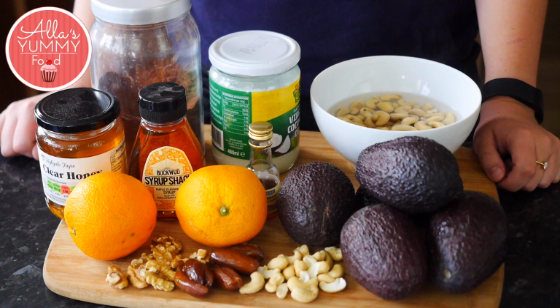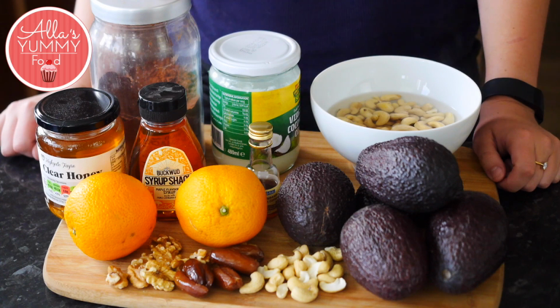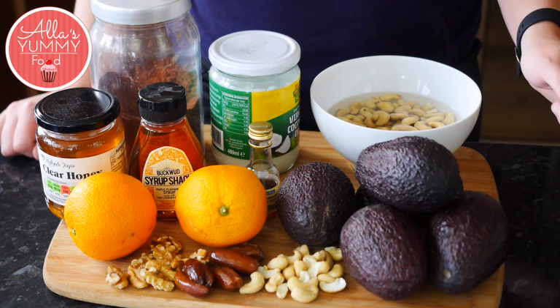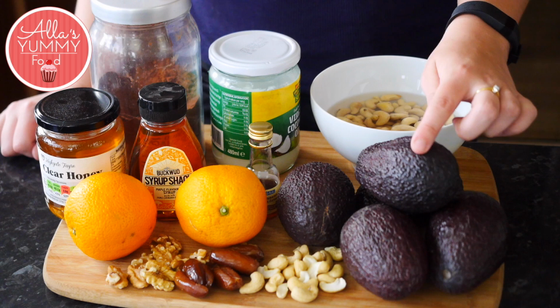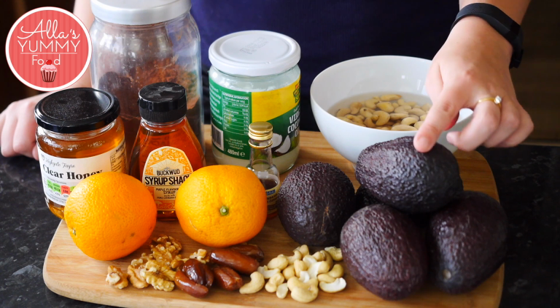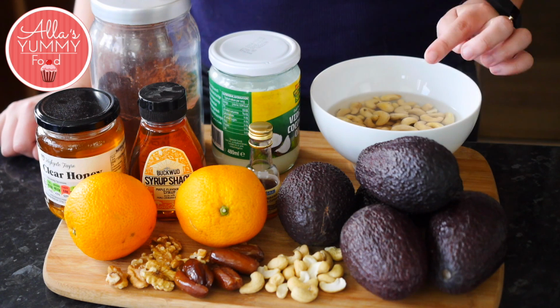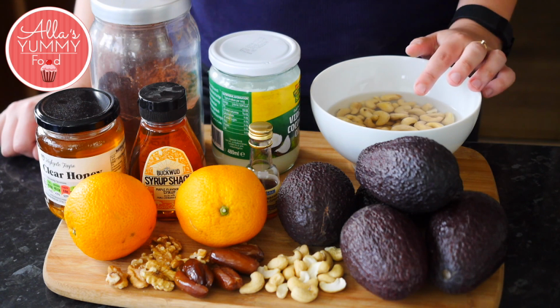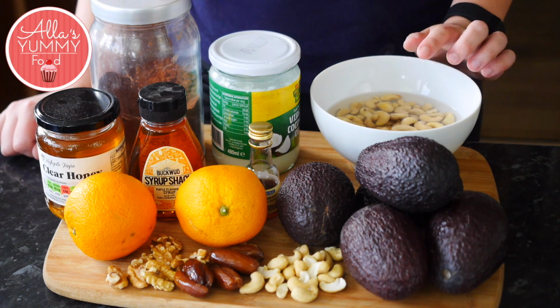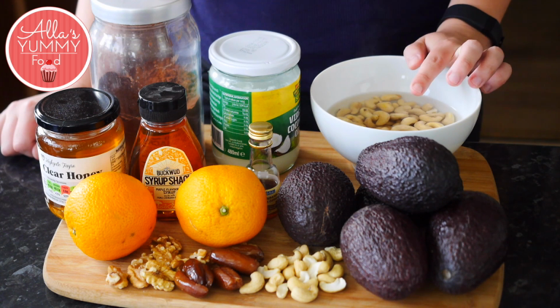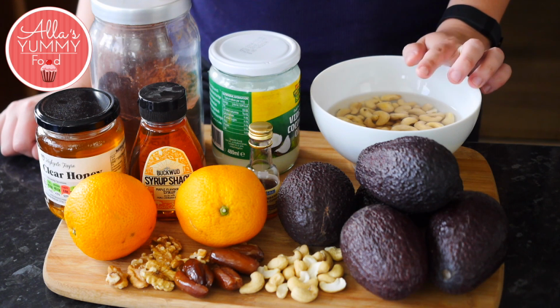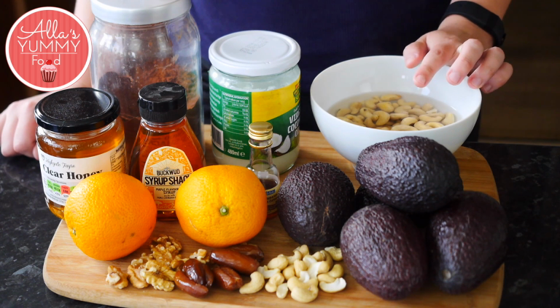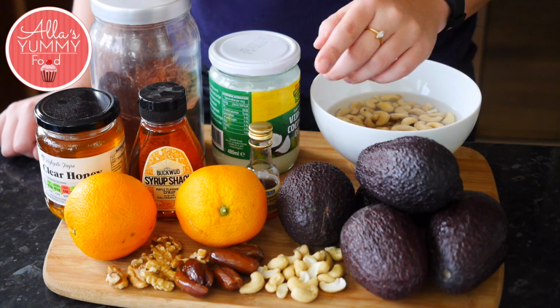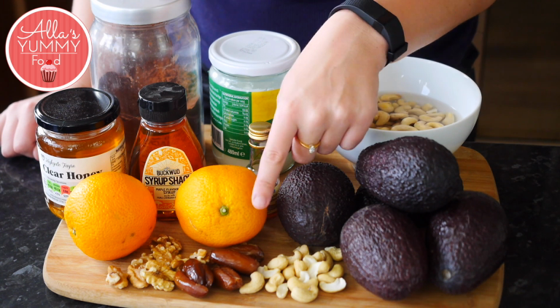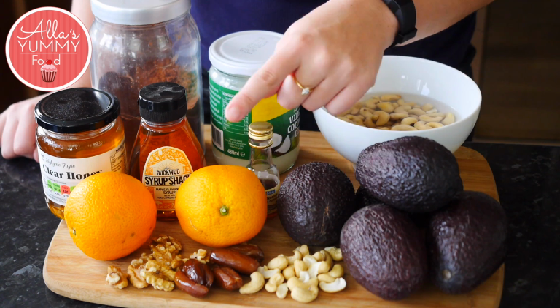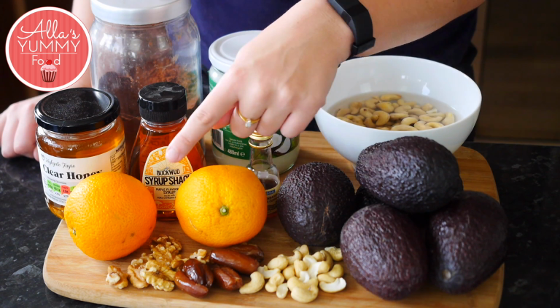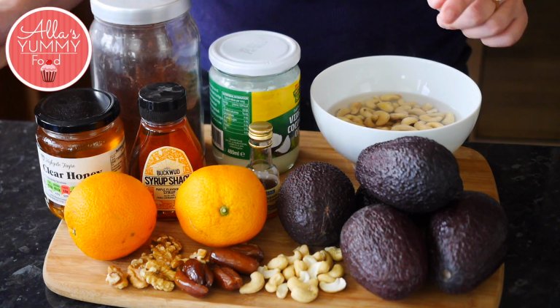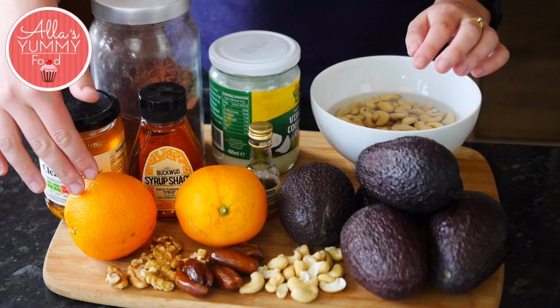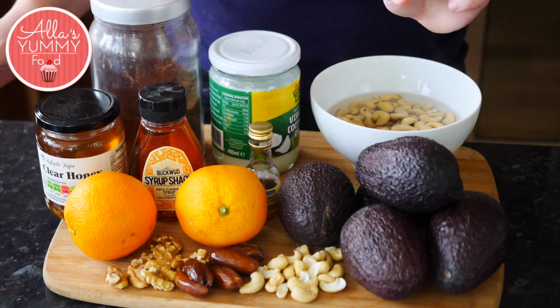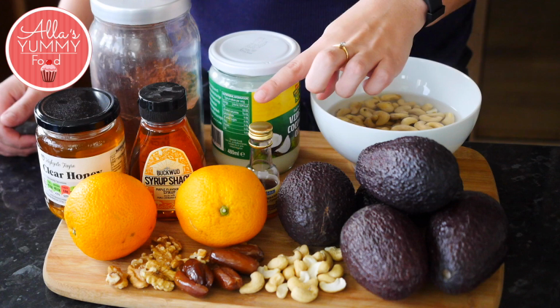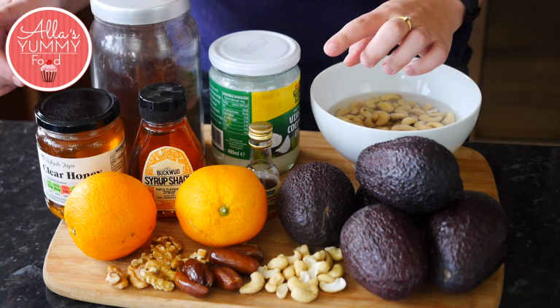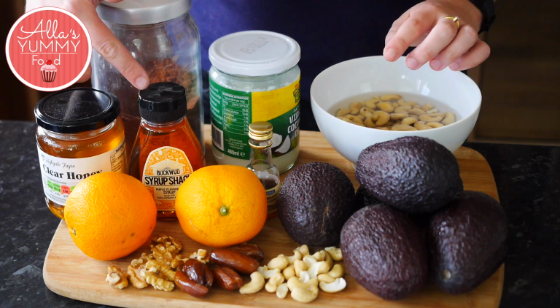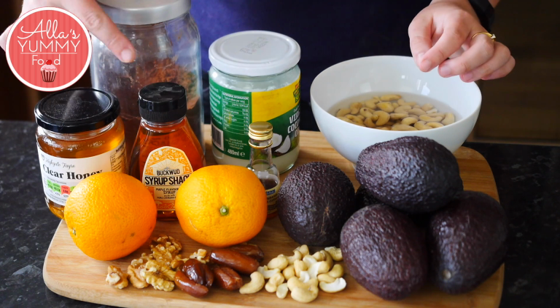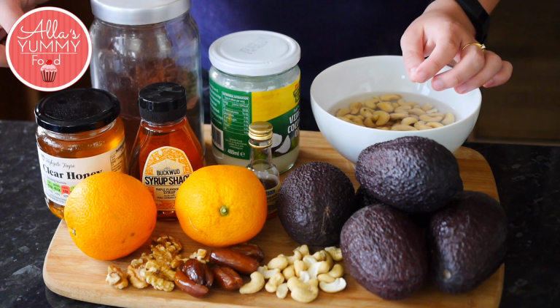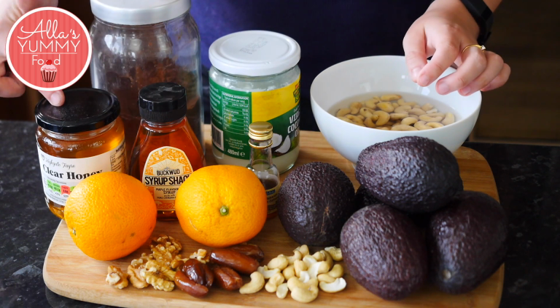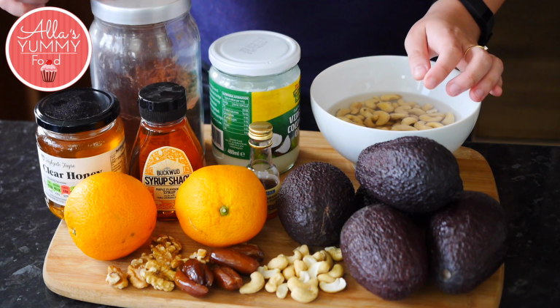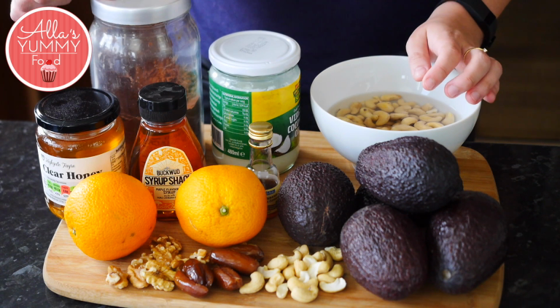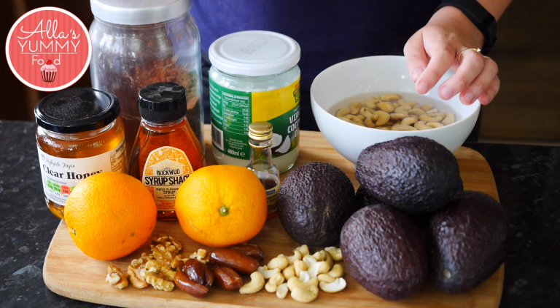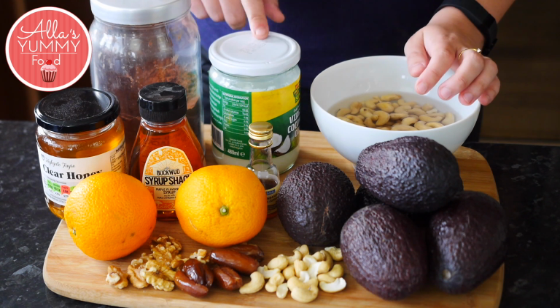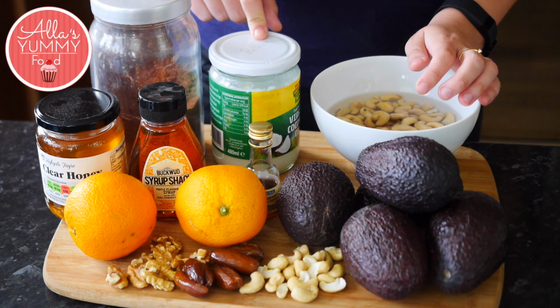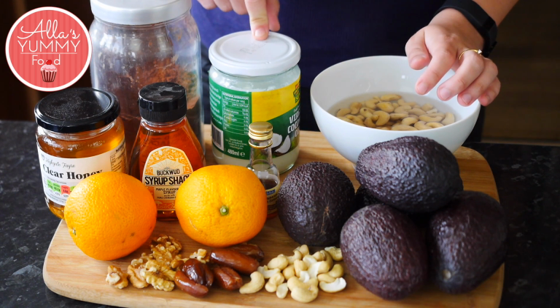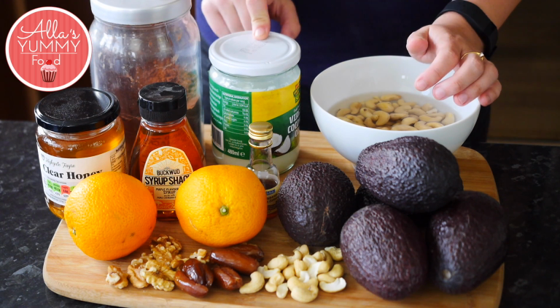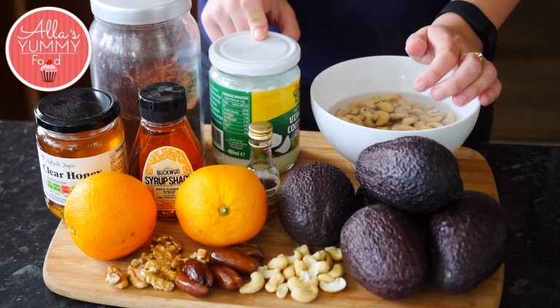We are going to need ripe avocados, cashew nuts that I've been soaking overnight, dates, walnuts, oranges, vanilla extract, maple syrup, honey, cocoa powder and some virgin coconut oil.